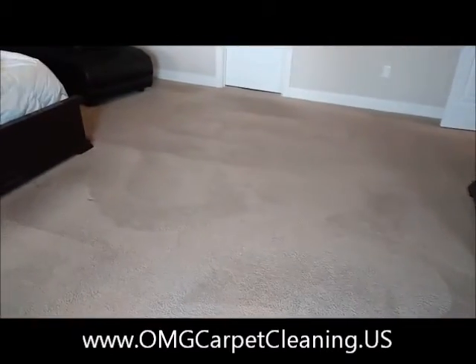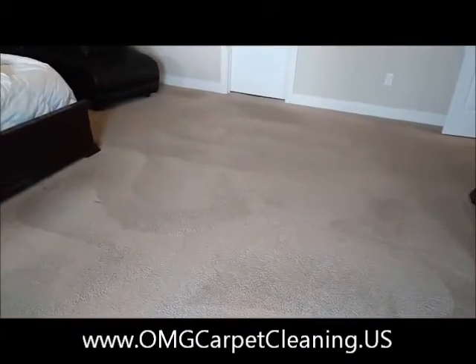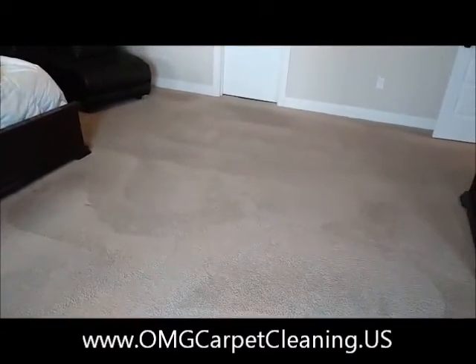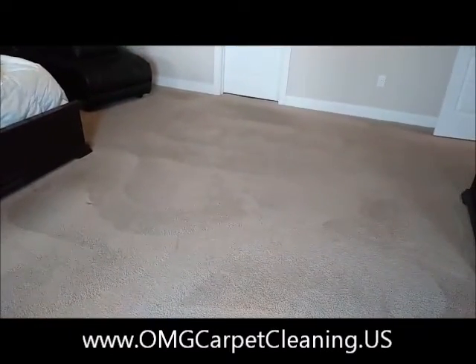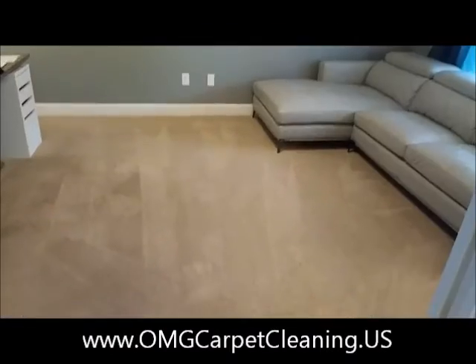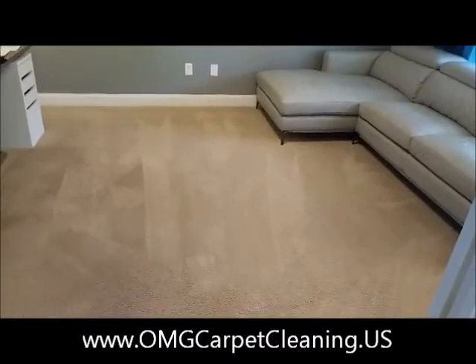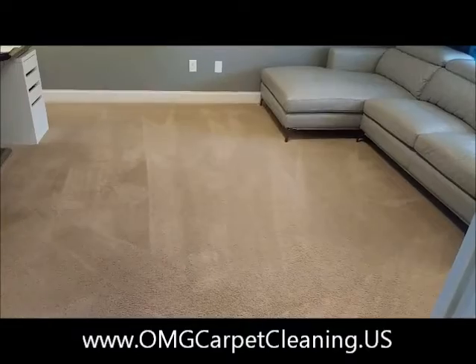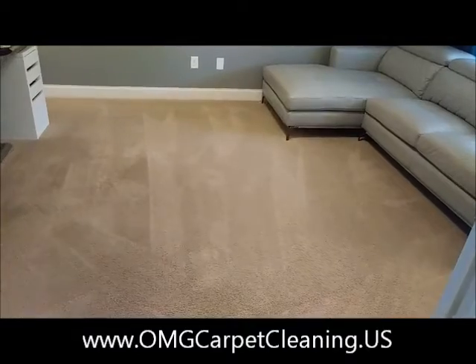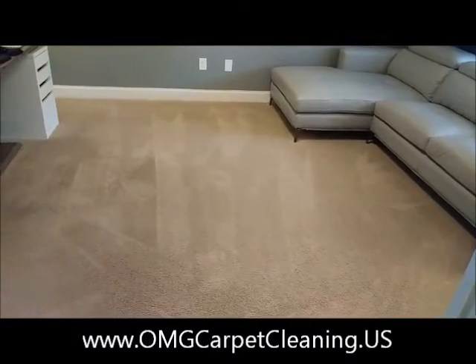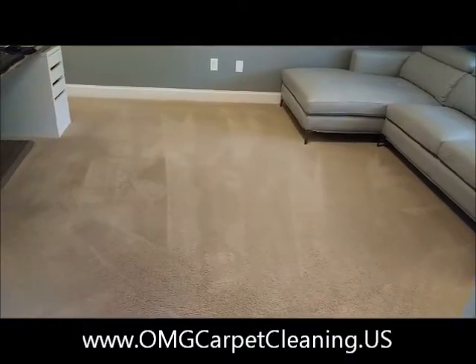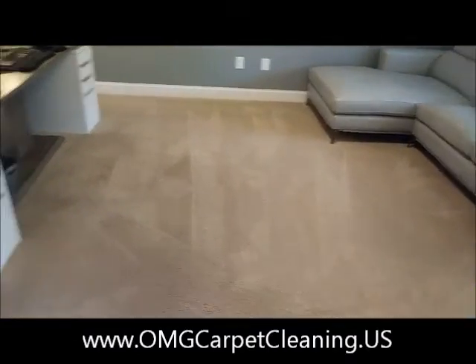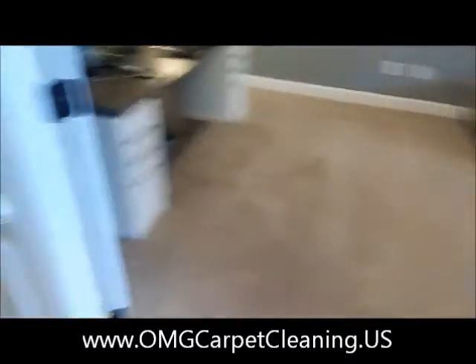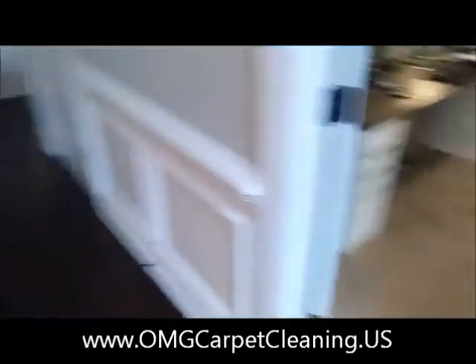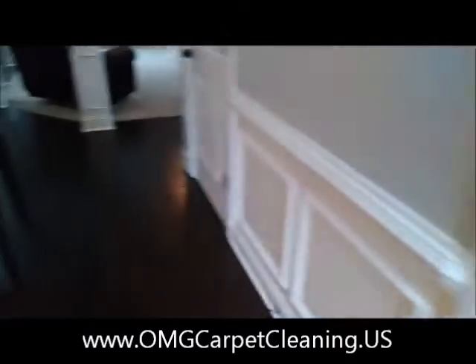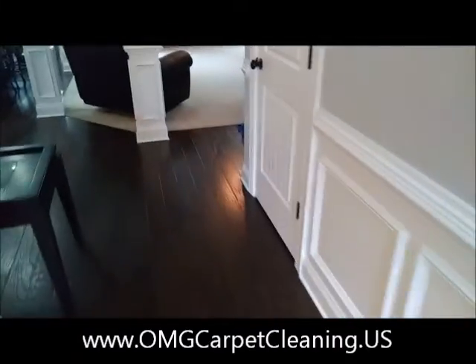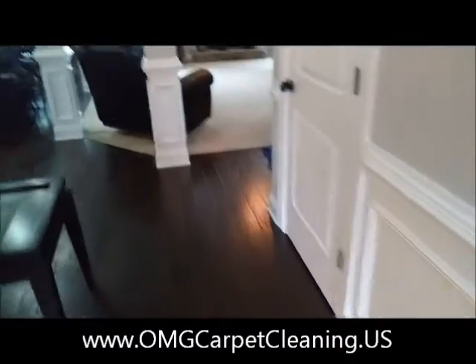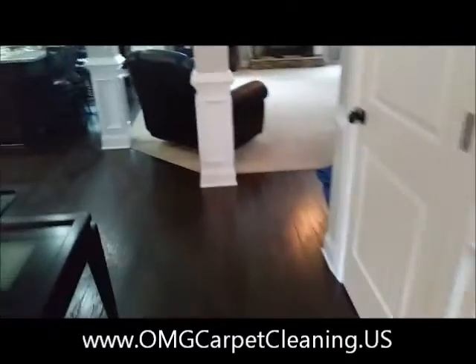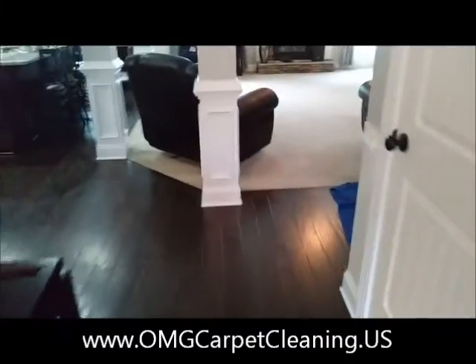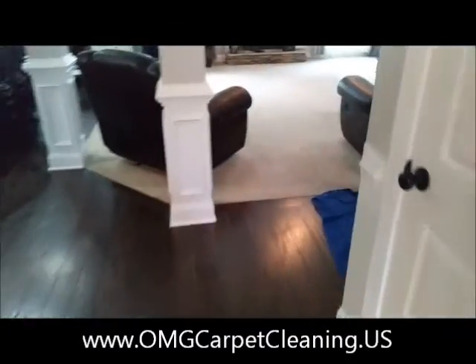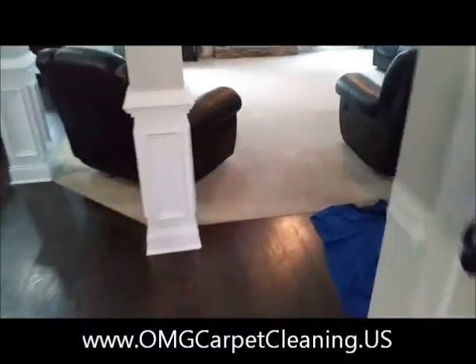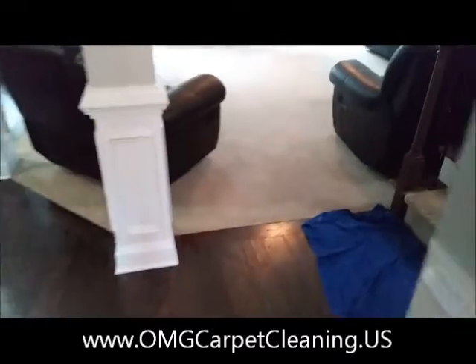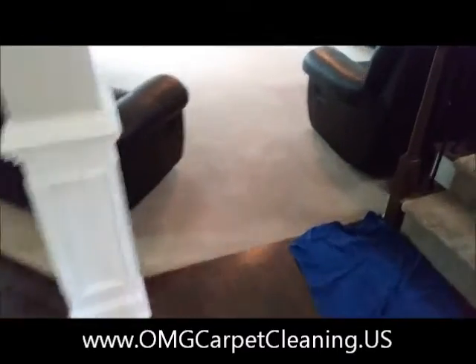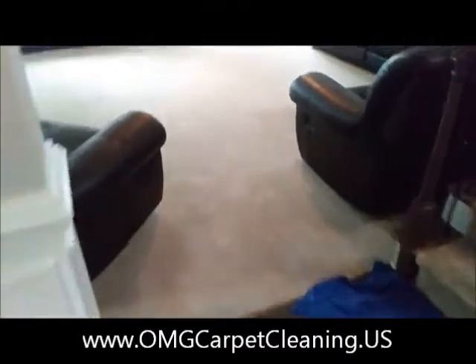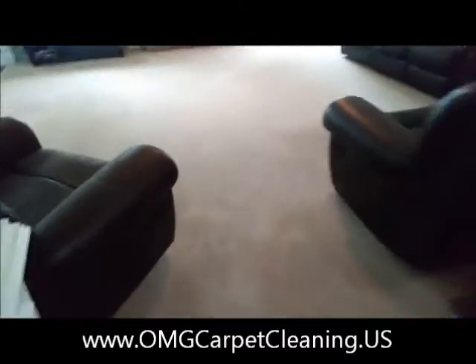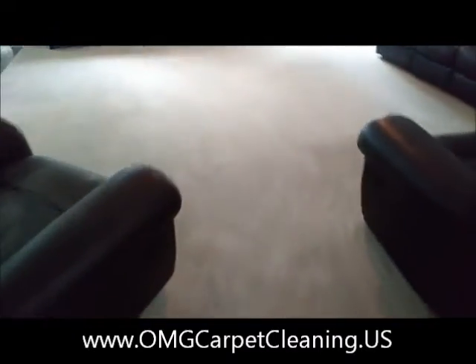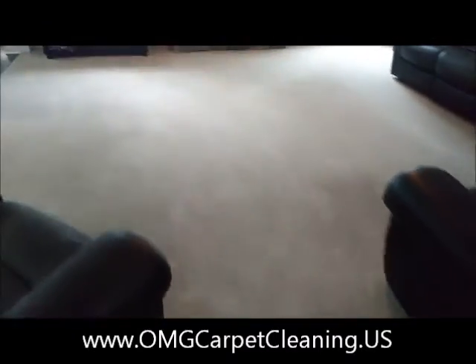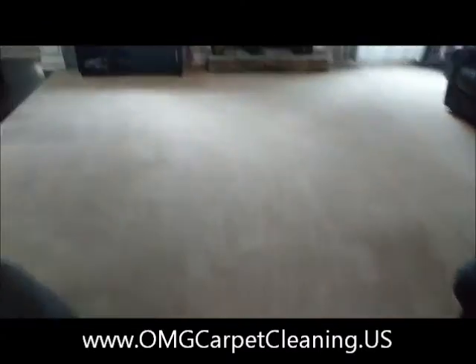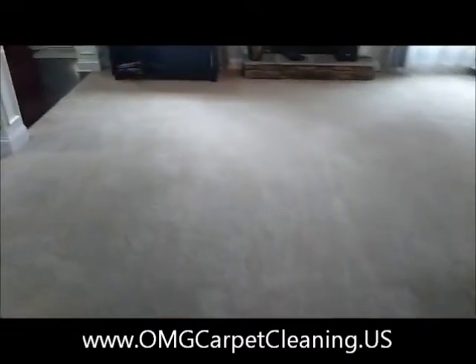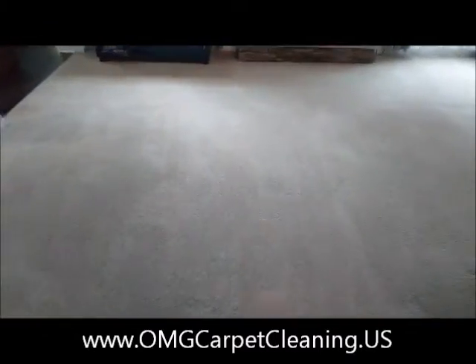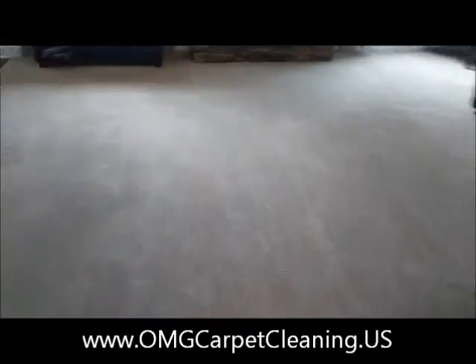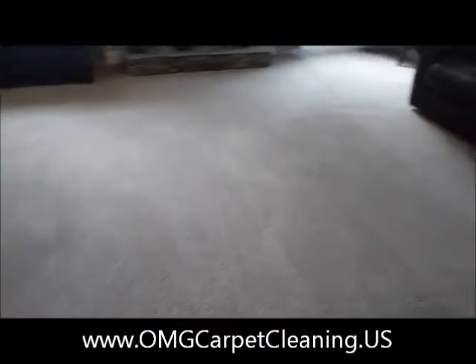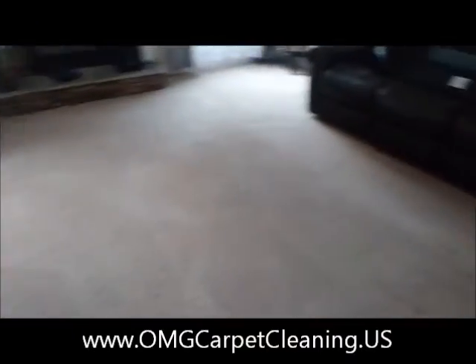Here in the second half of the video we have finished everything up with pre-spraying, the machine, and then of course vacuuming. This job took us about an hour and a half today.